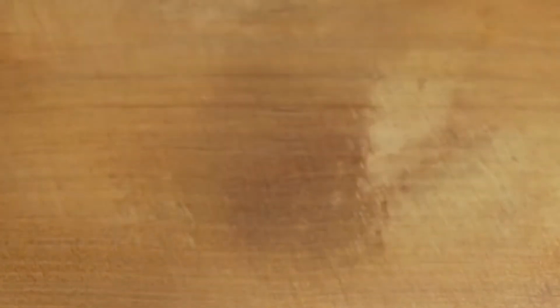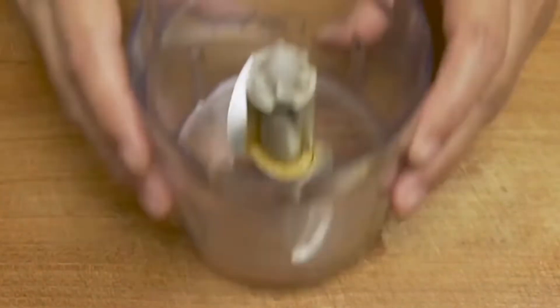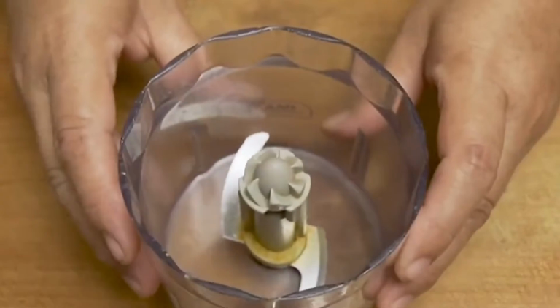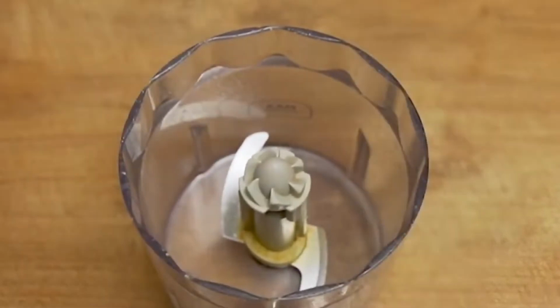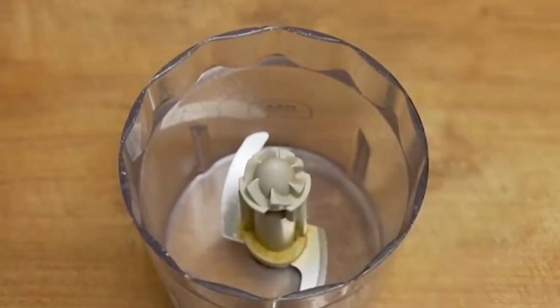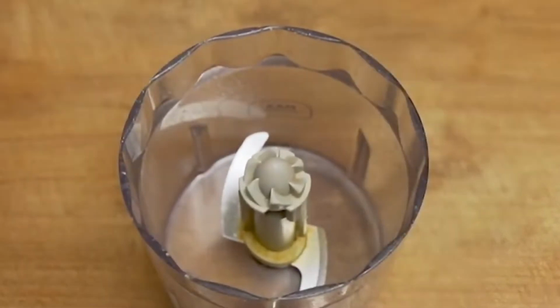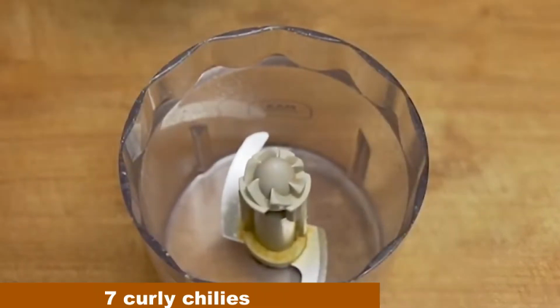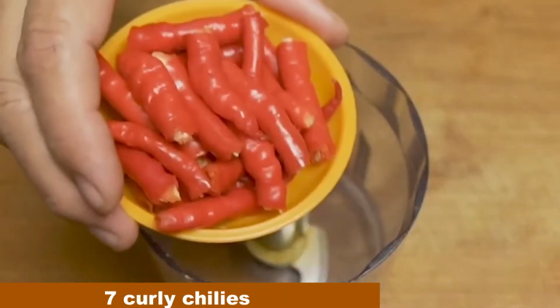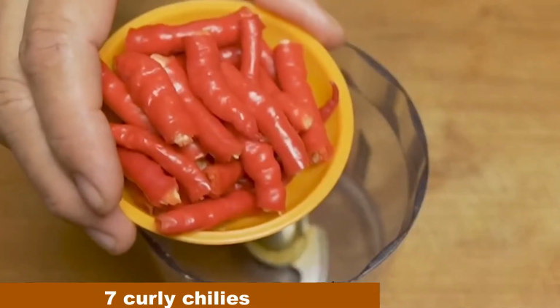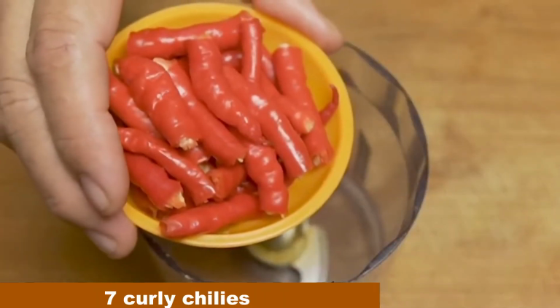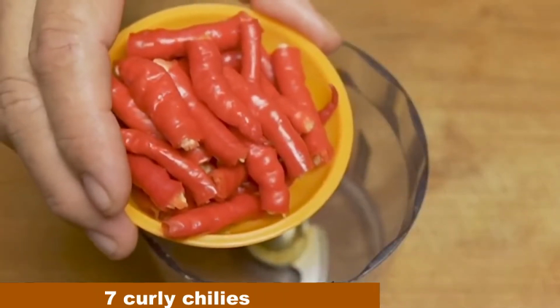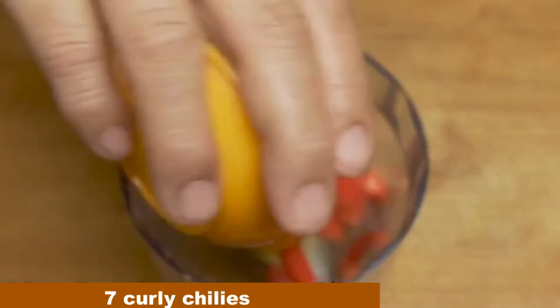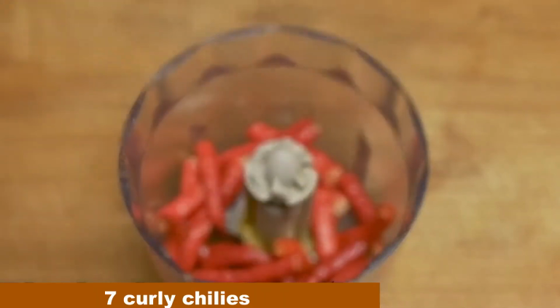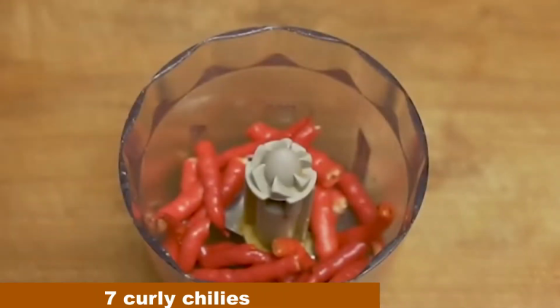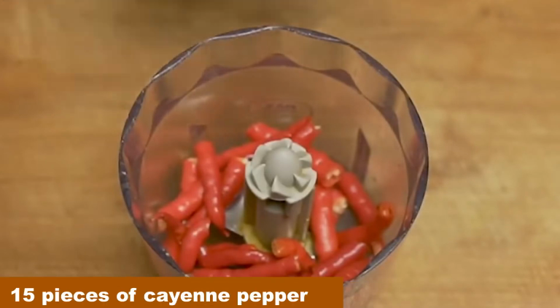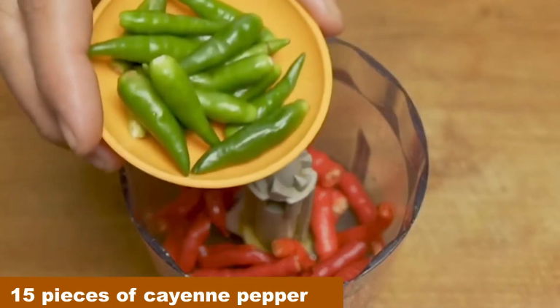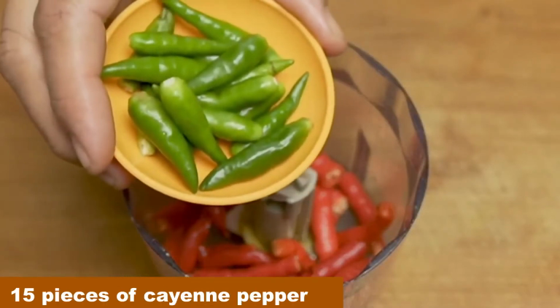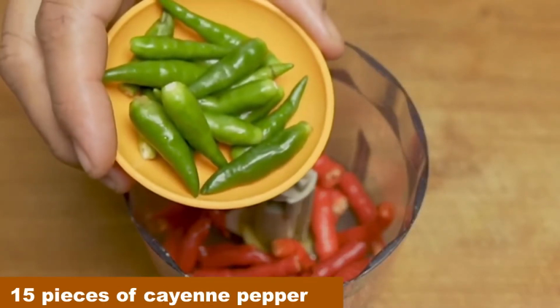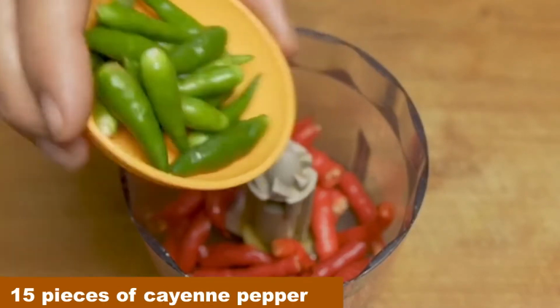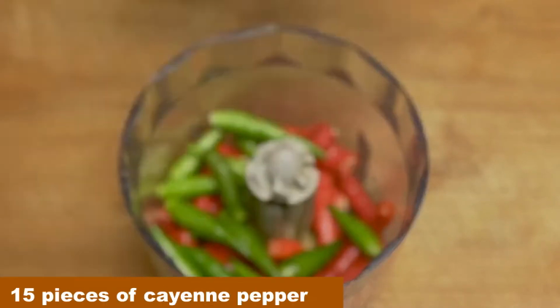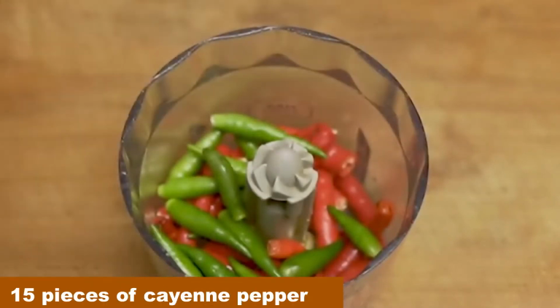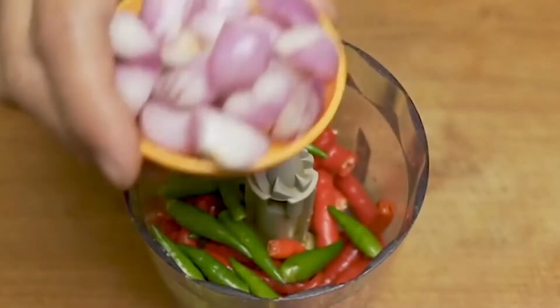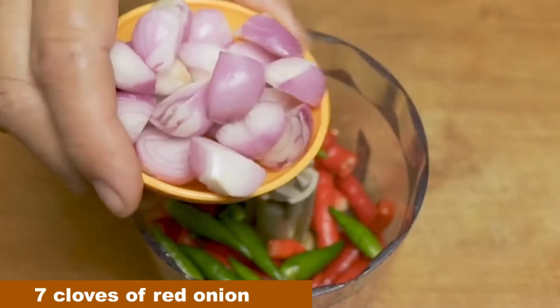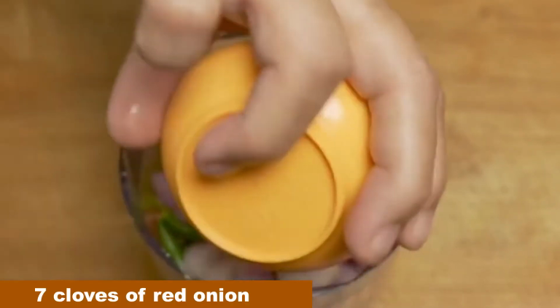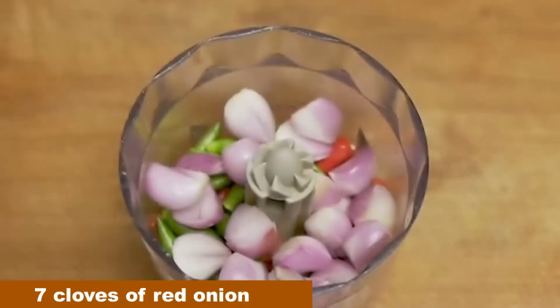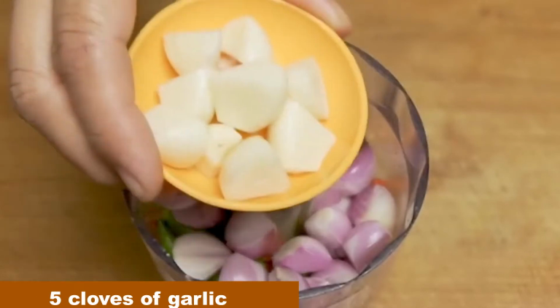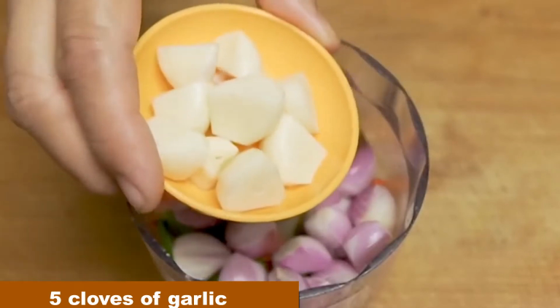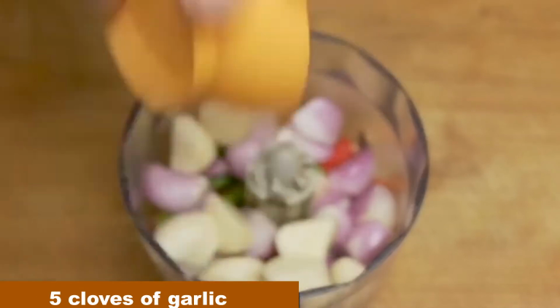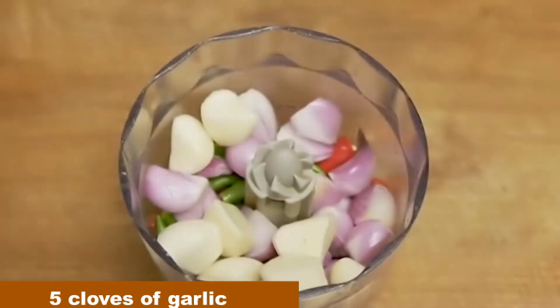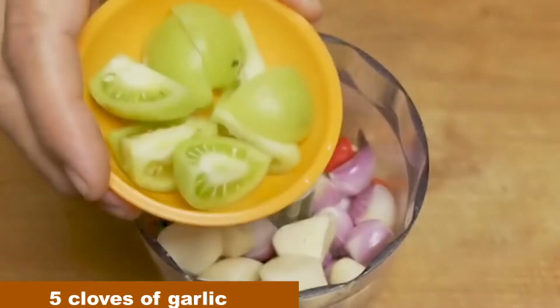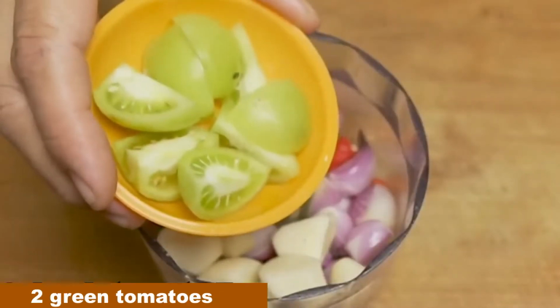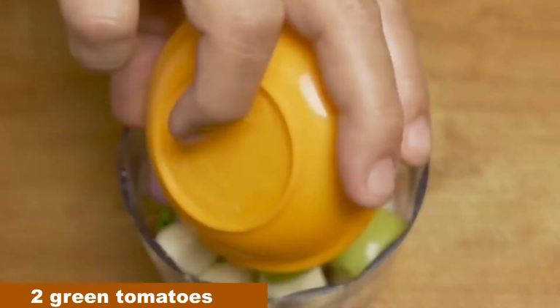Then we prepare the spicy seasoning. Add 7 pieces of curly chili, 15 pieces of cayenne pepper, 7 cloves of red onion and 5 cloves of garlic. And don't forget 3 green tomatoes.